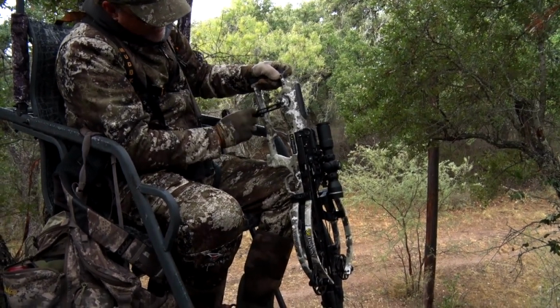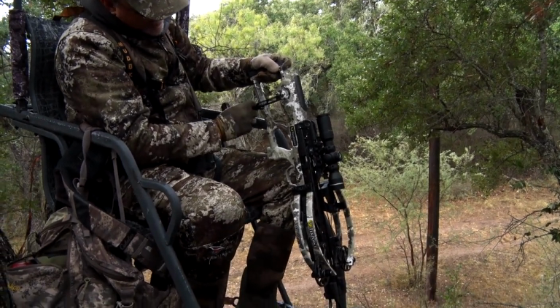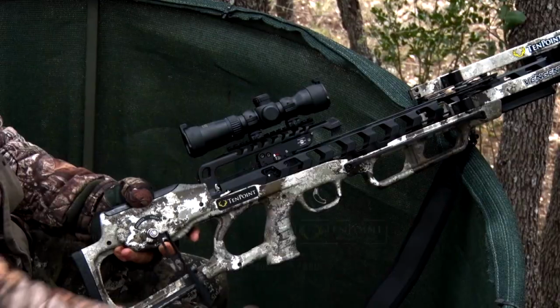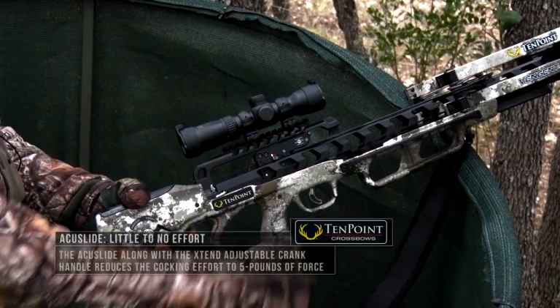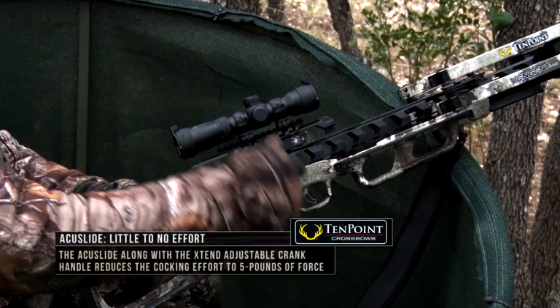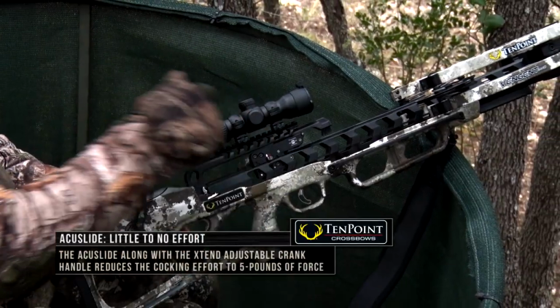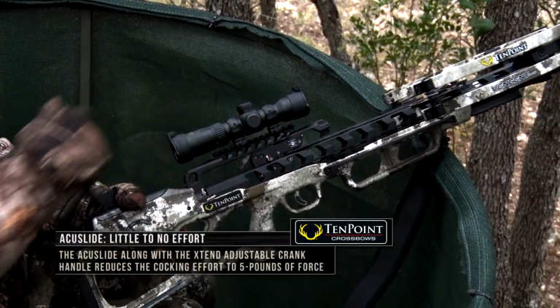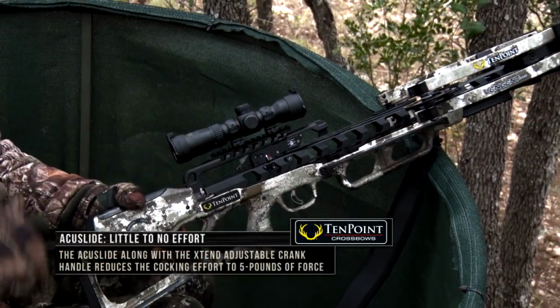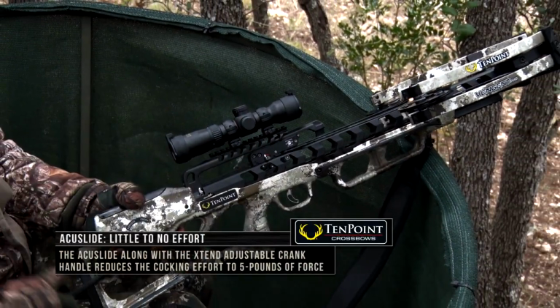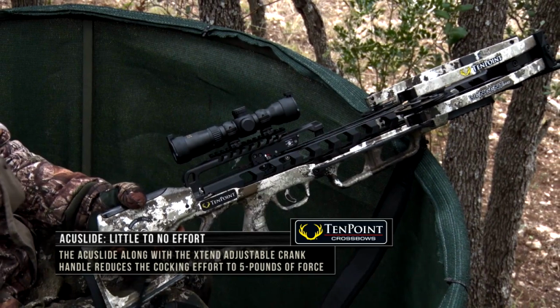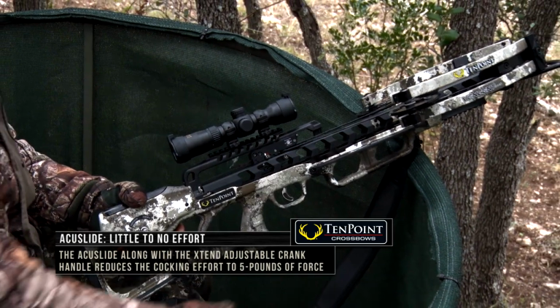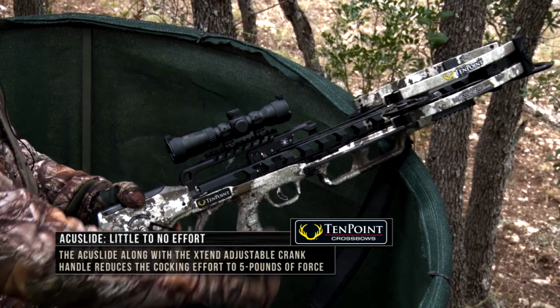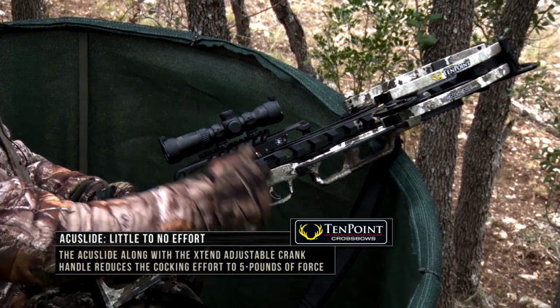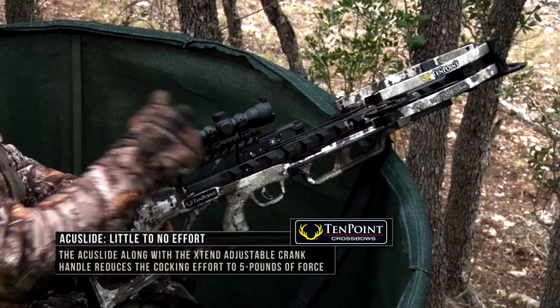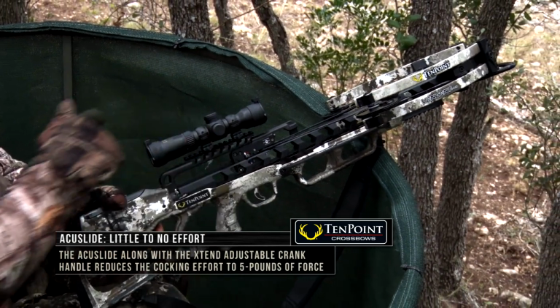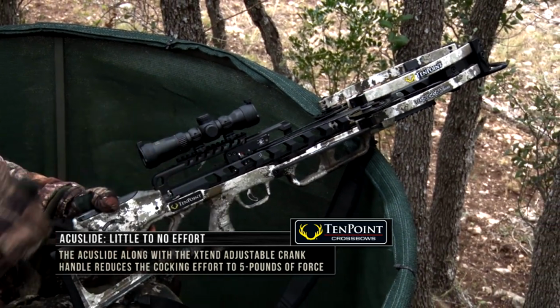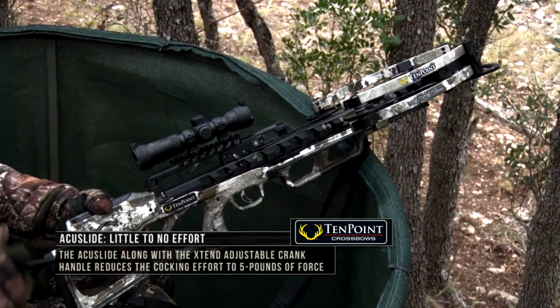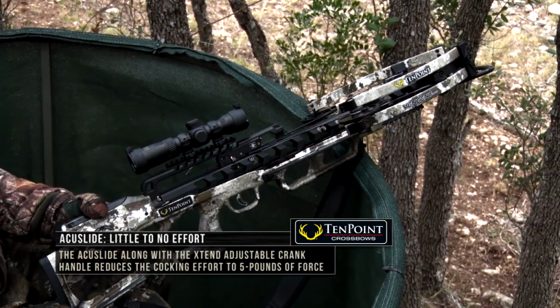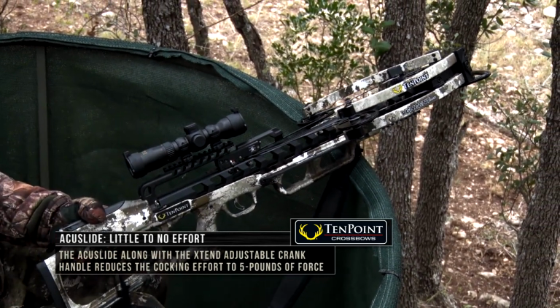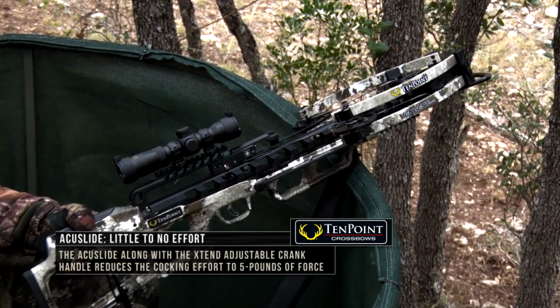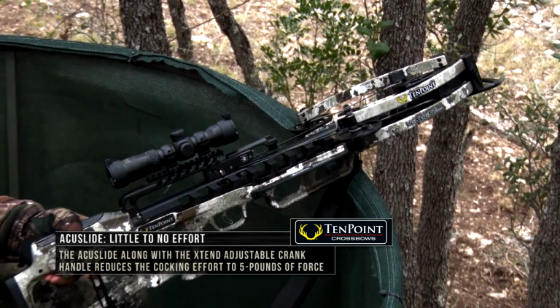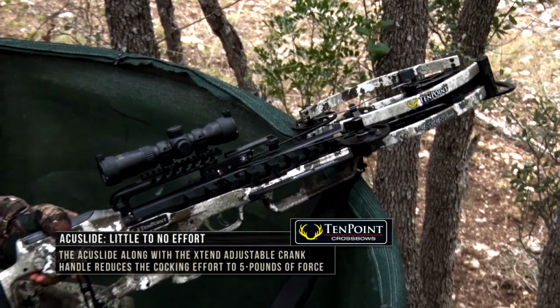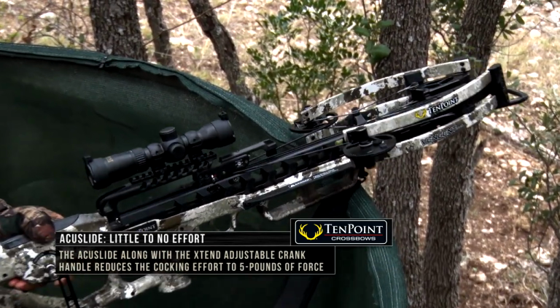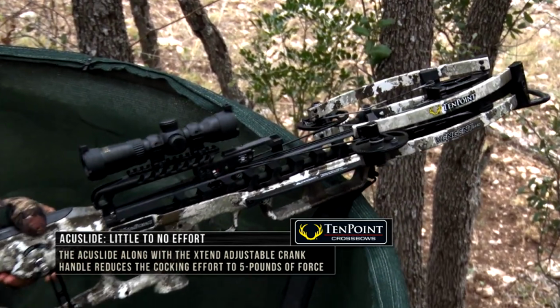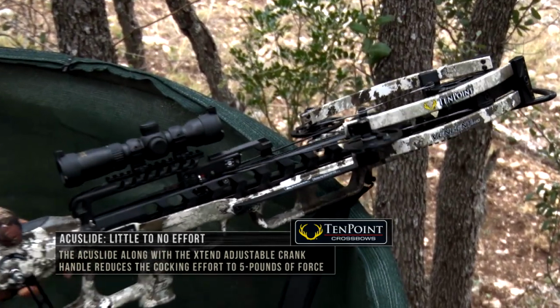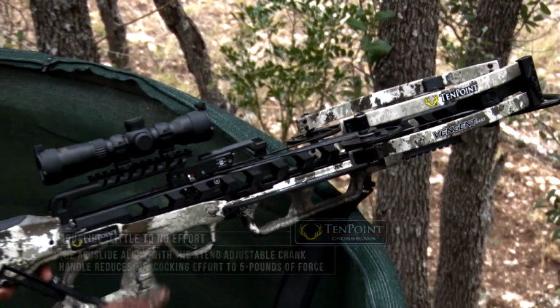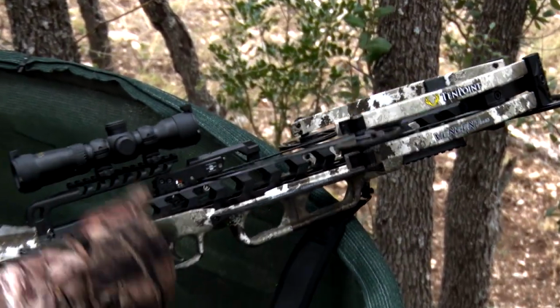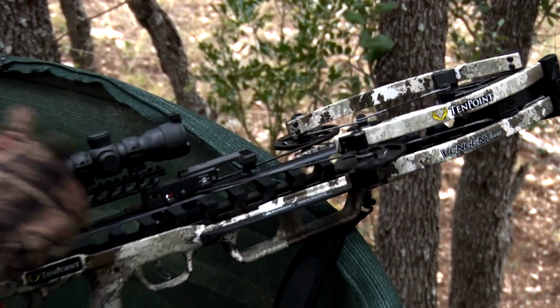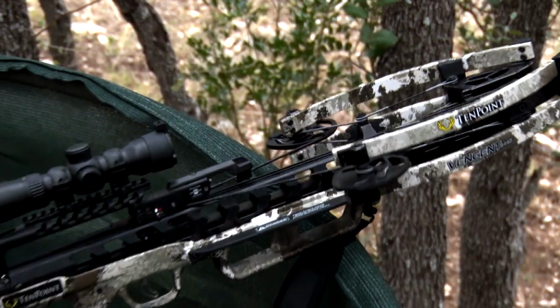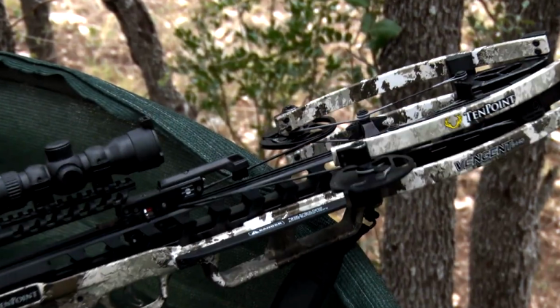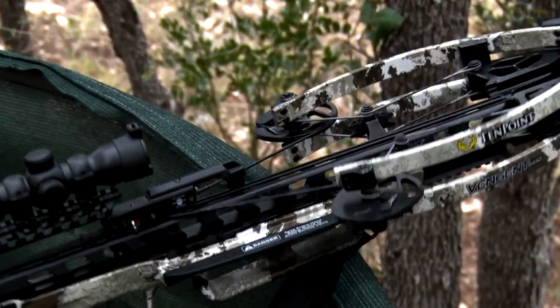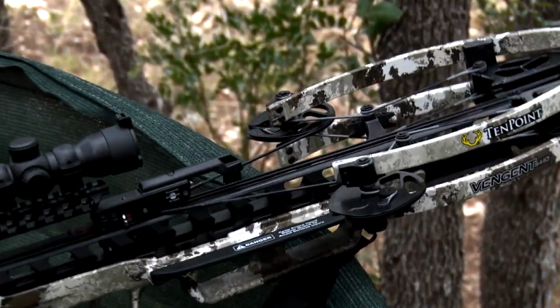A lot of guys would ask, how long can I leave my crossbow cocked? What do I do? Well, now with the AccuSlide, you just un-cock it. You just de-cock this thing with a few twists and you're done.